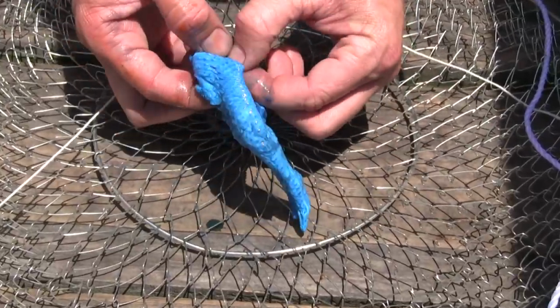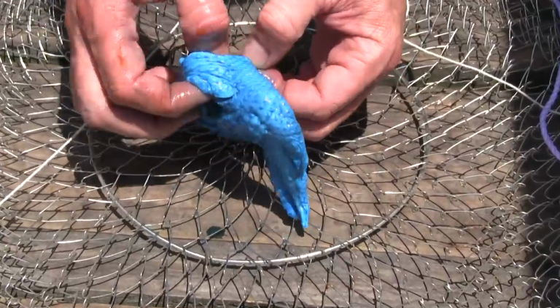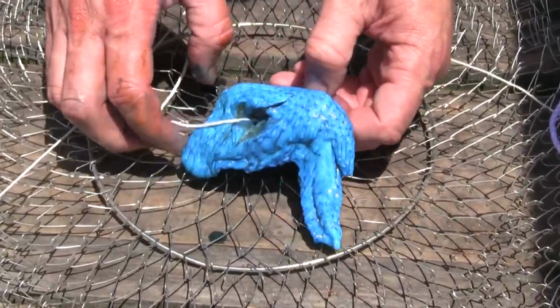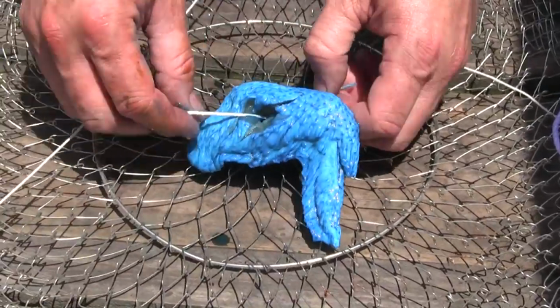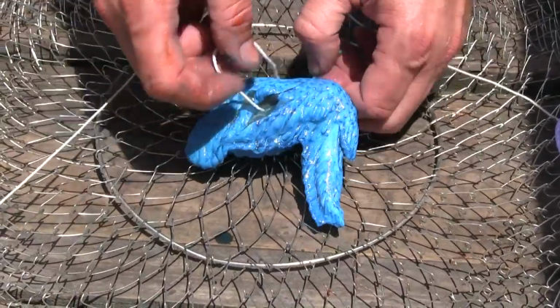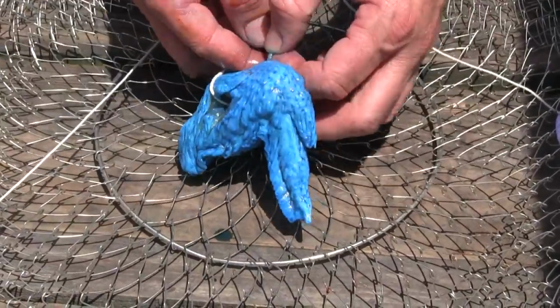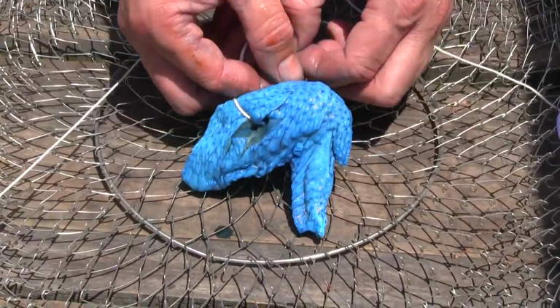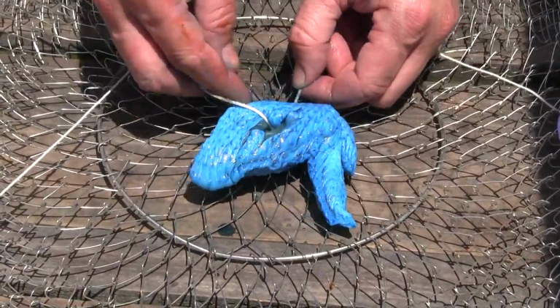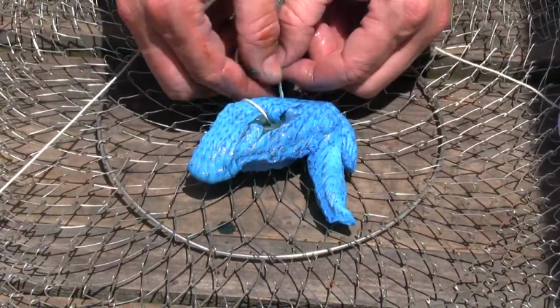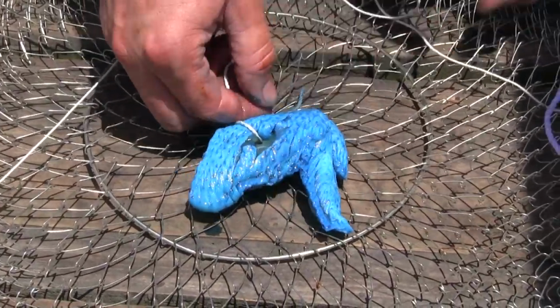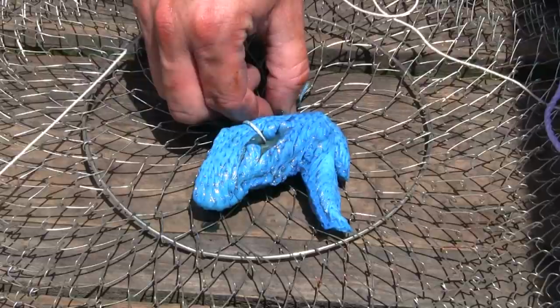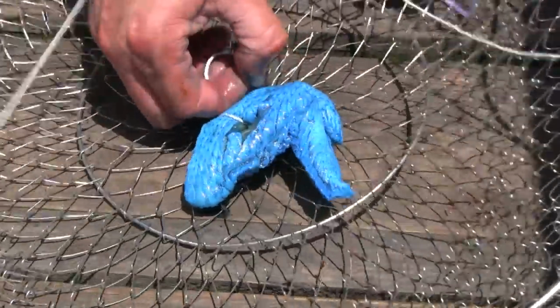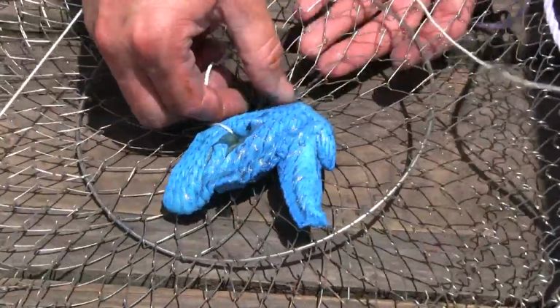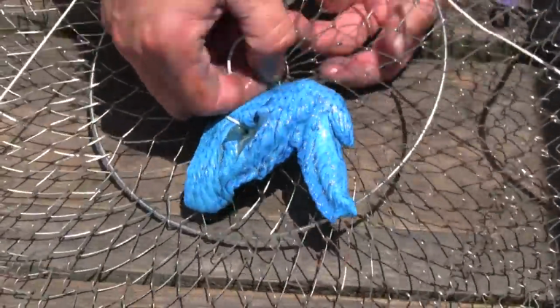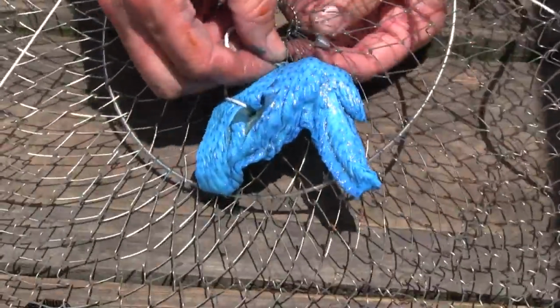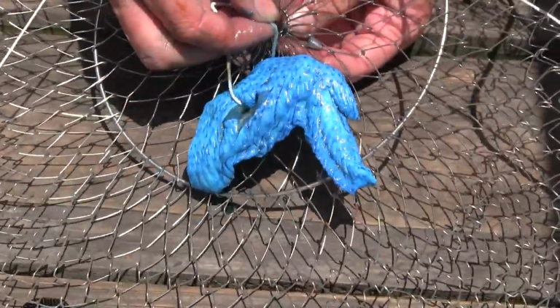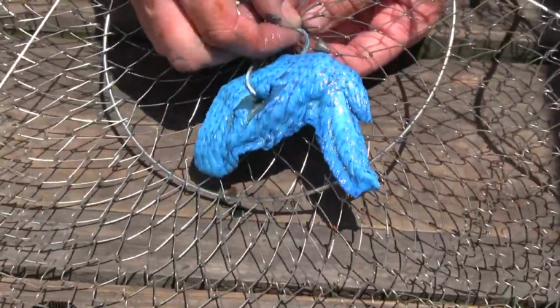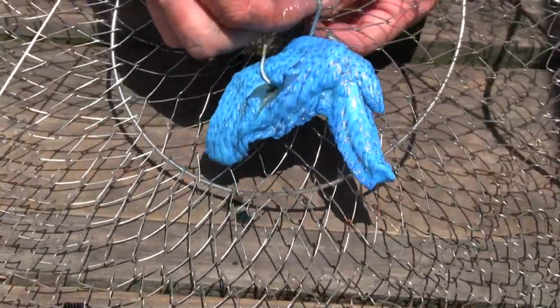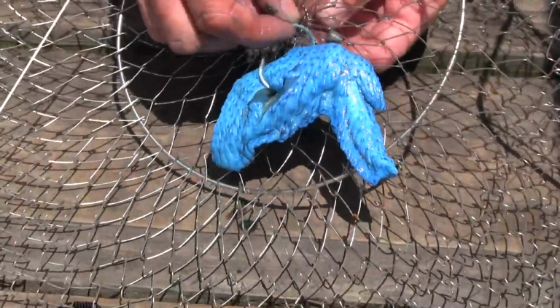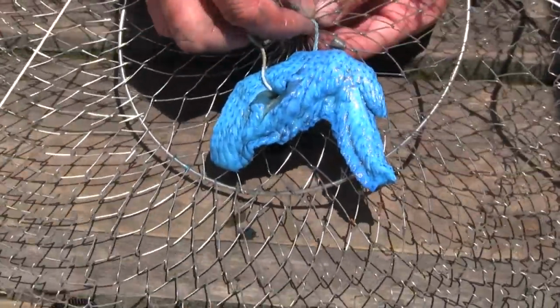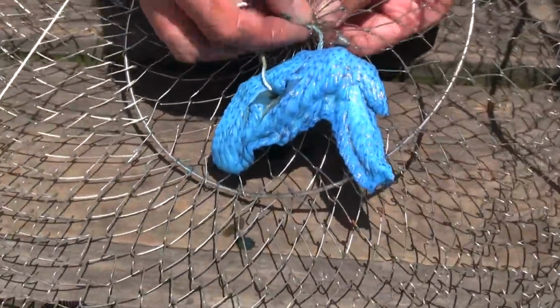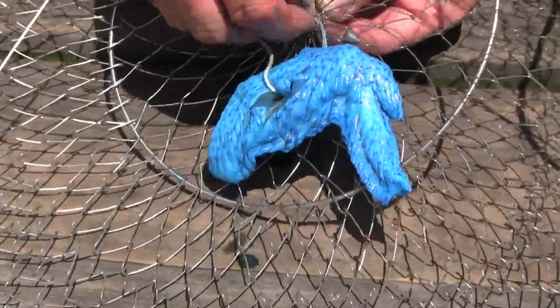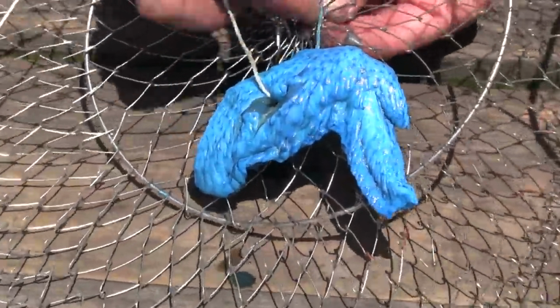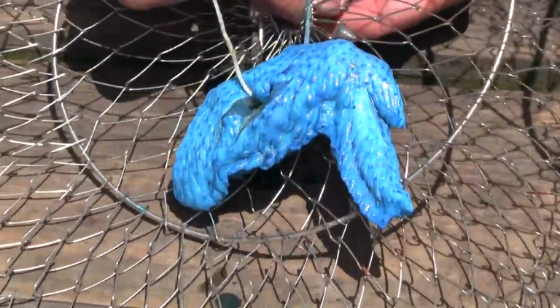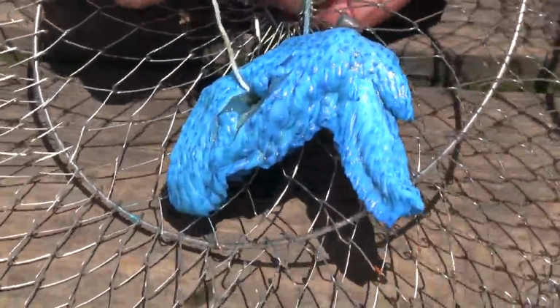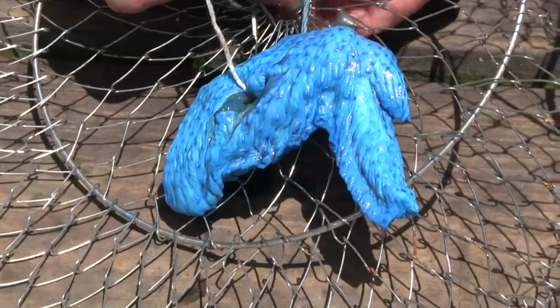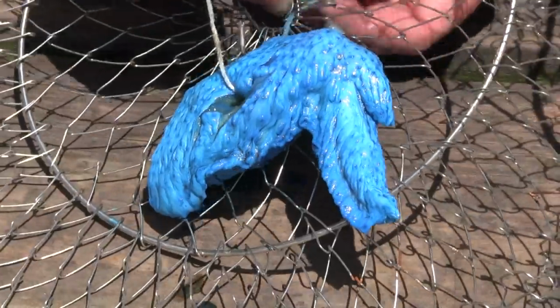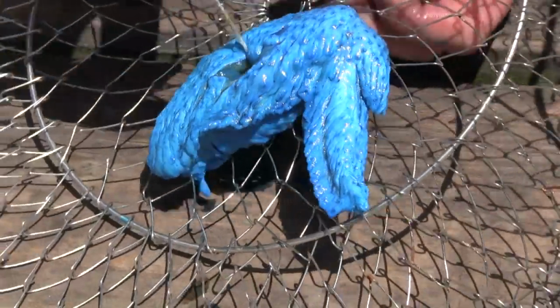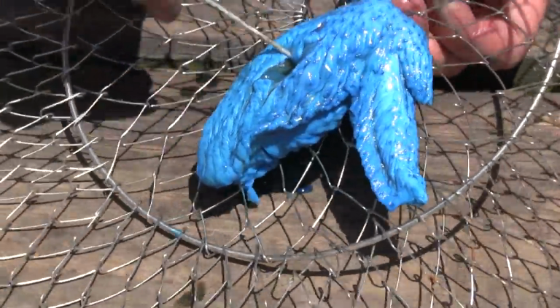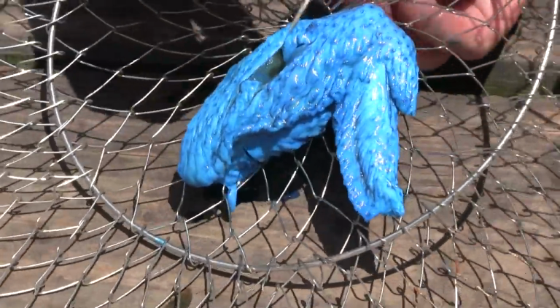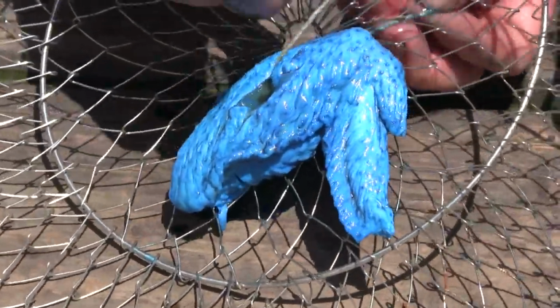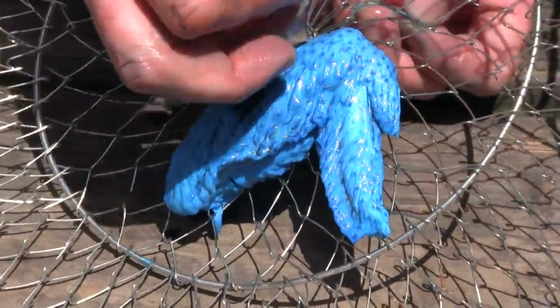We're just going to attach this chicken here to the trap, just using a simple piece of string. You can use whatever you want — a zip tie, a little twist tie from your old bread bag, whatever you want to use. Just using something to secure it on there where they can't steal your bait.